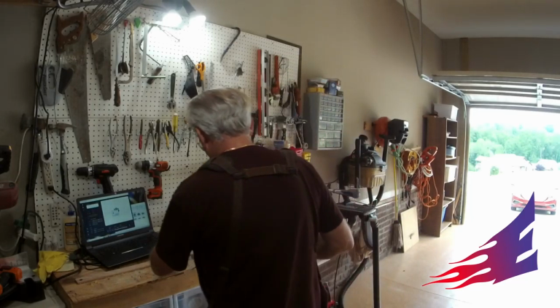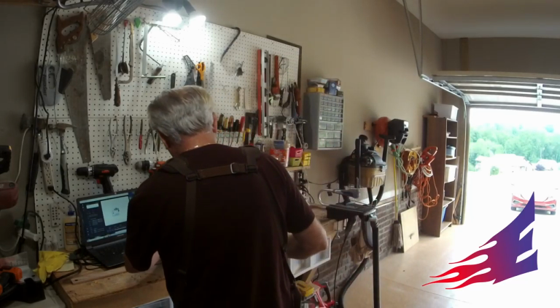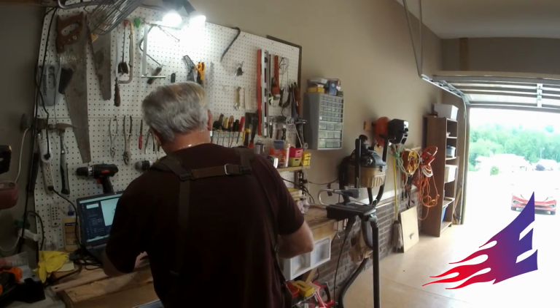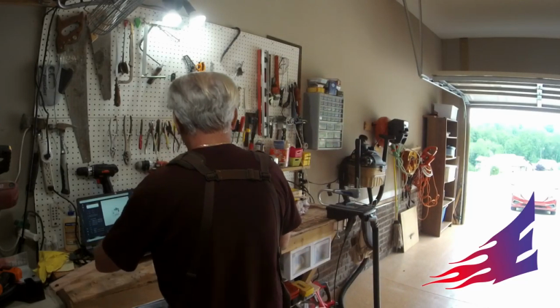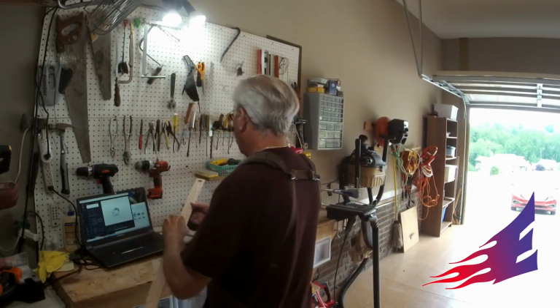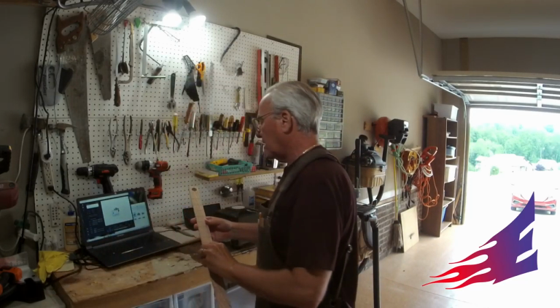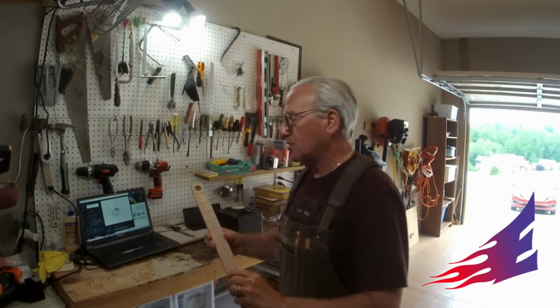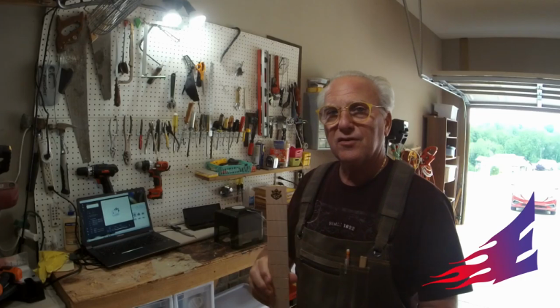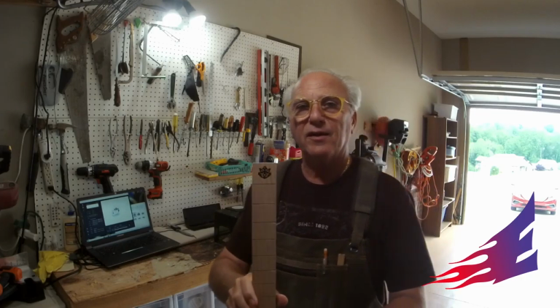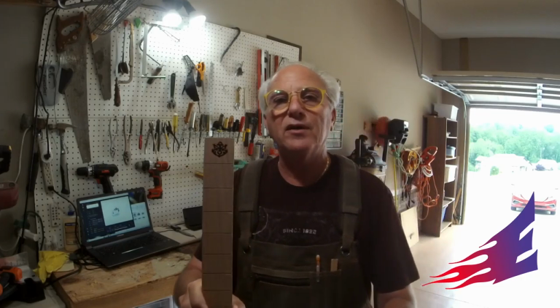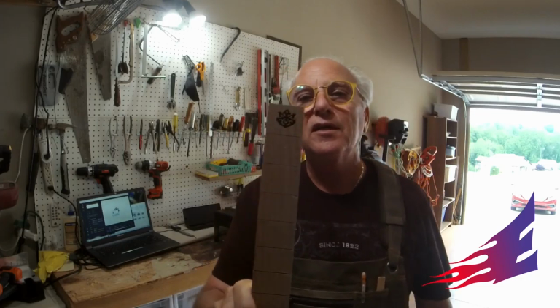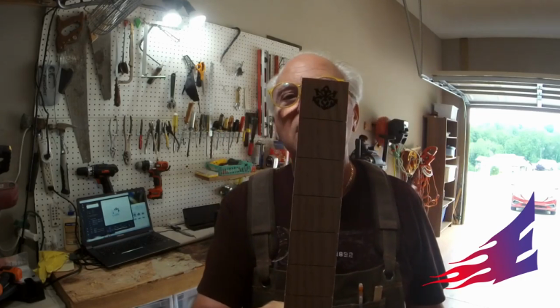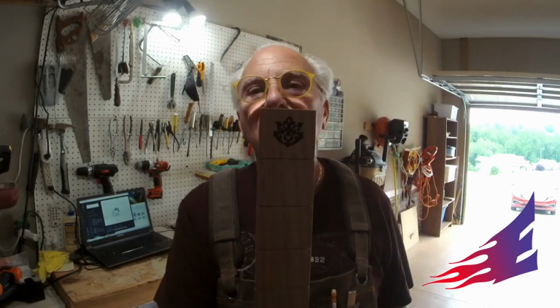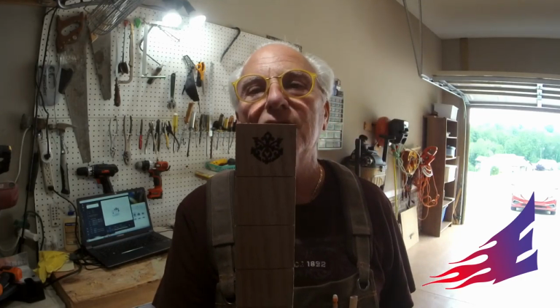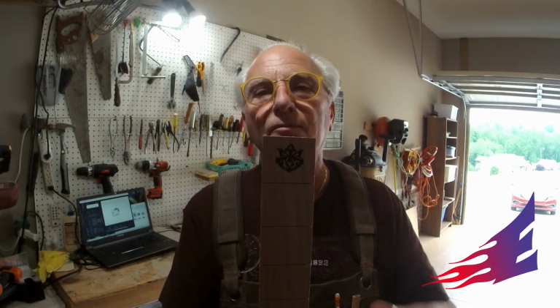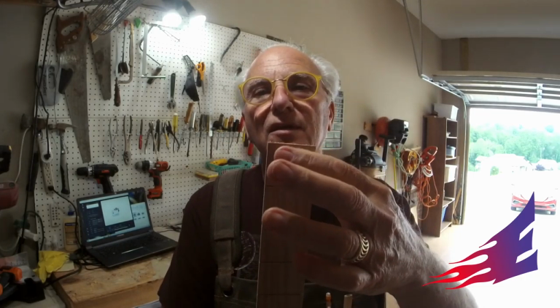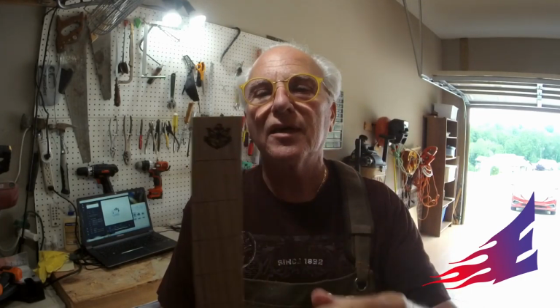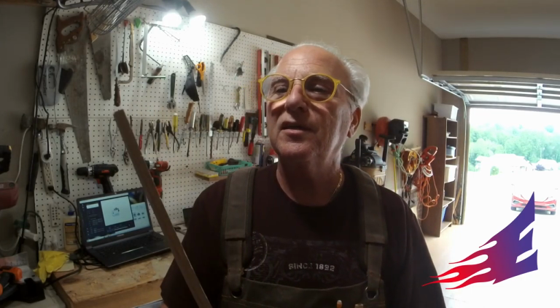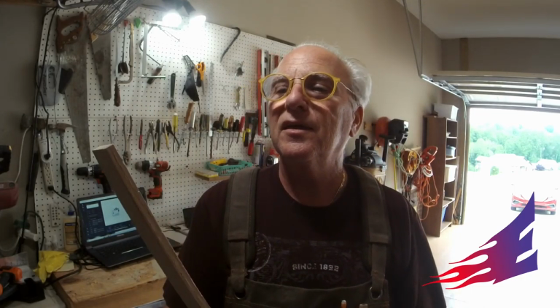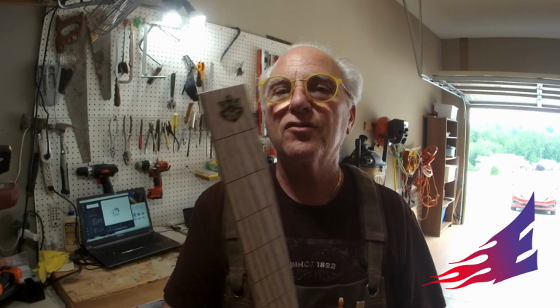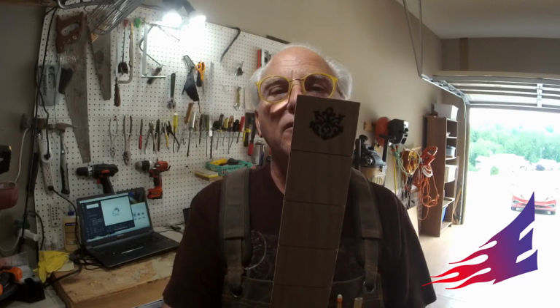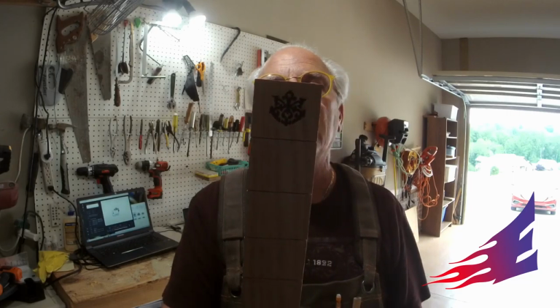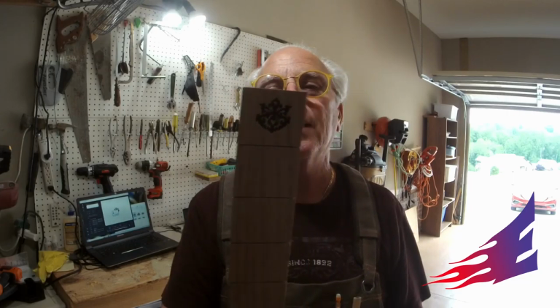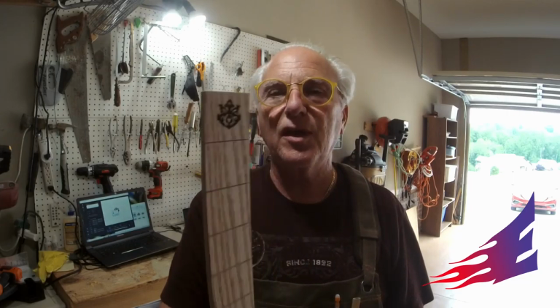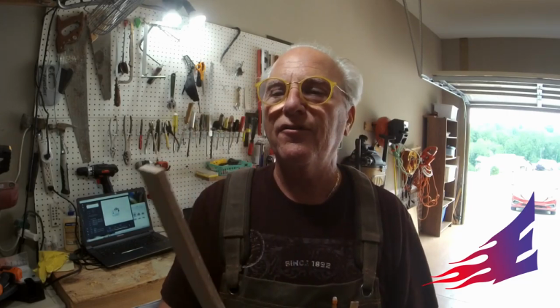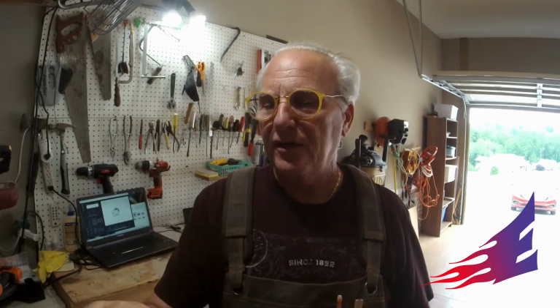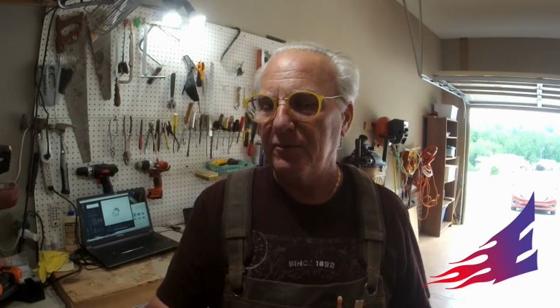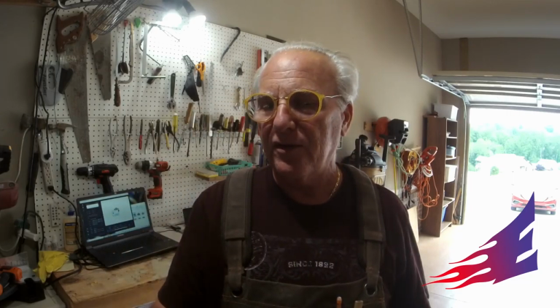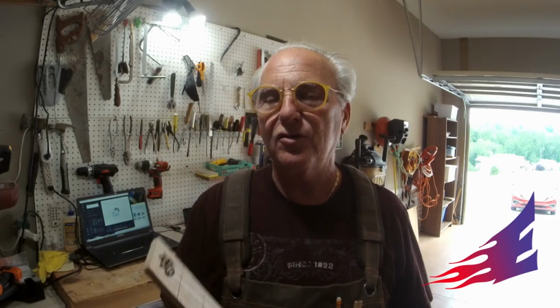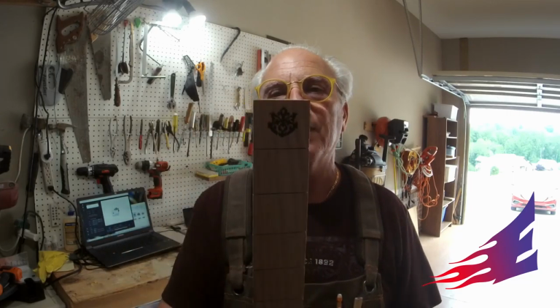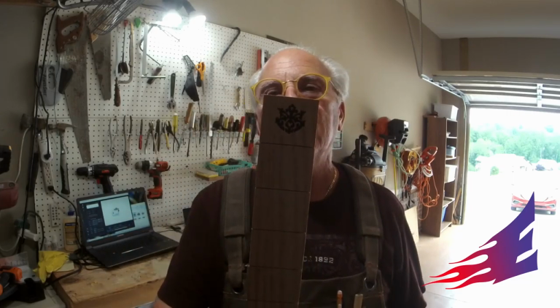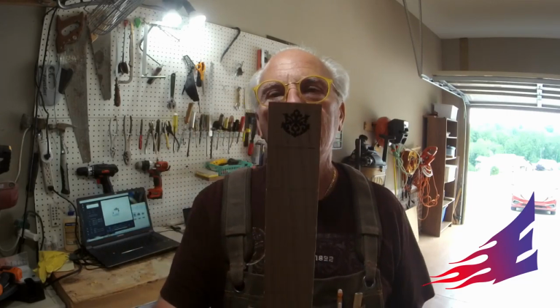Here's the first etch — this is fret number one. You can see it there, nicely etched, just deep enough, not going down too deep.